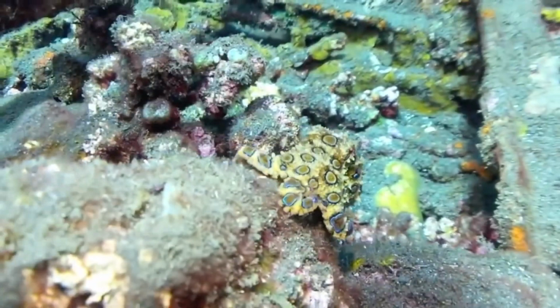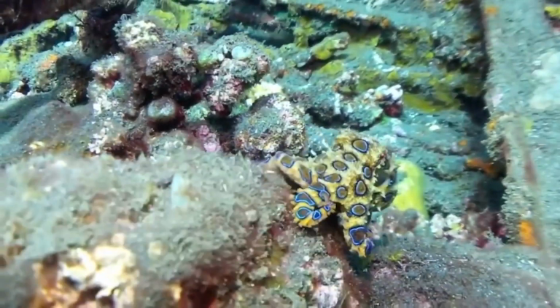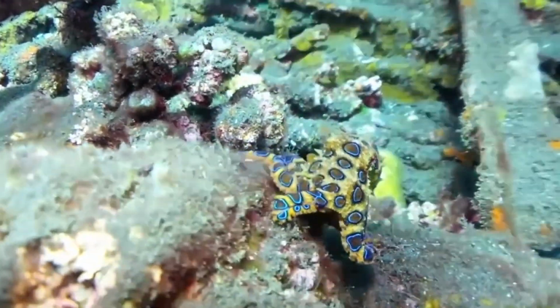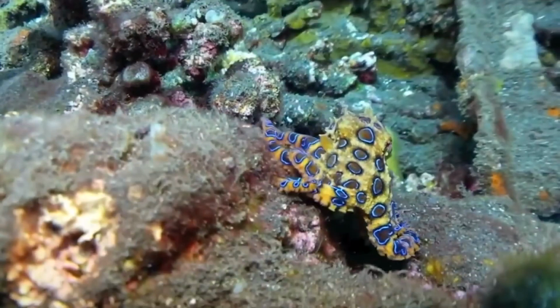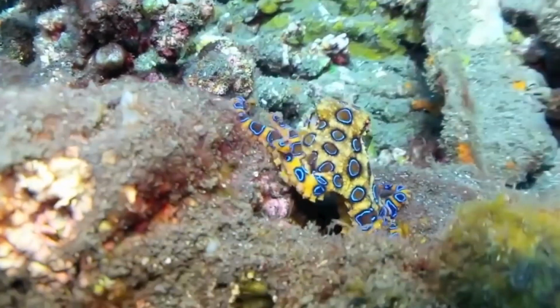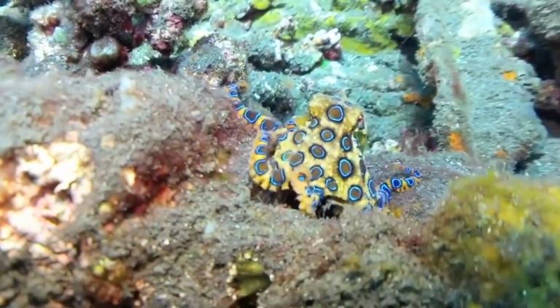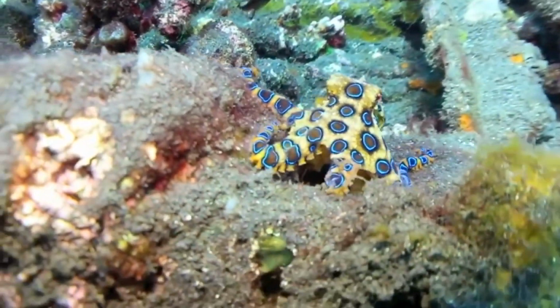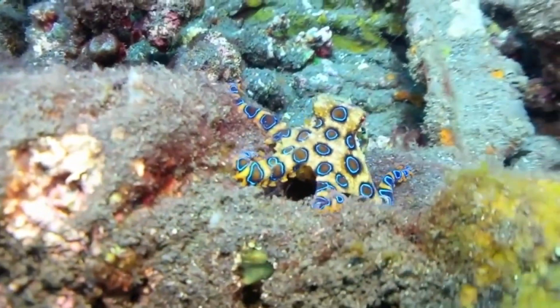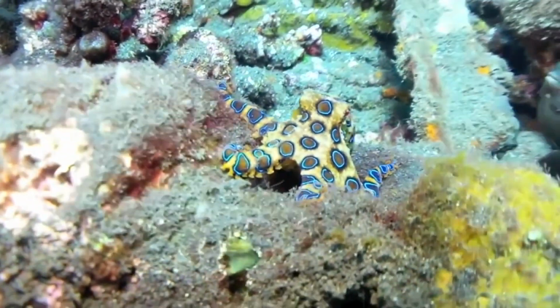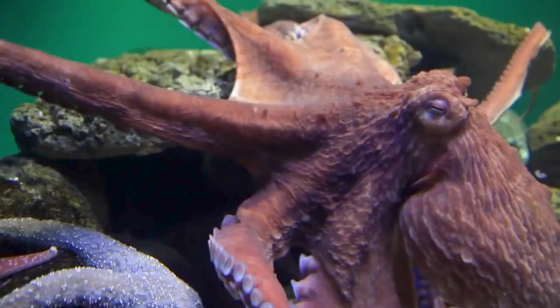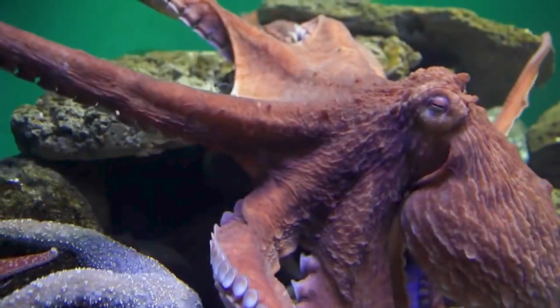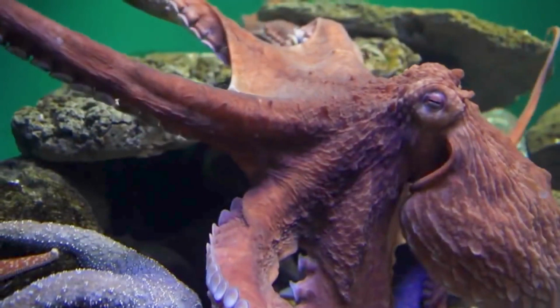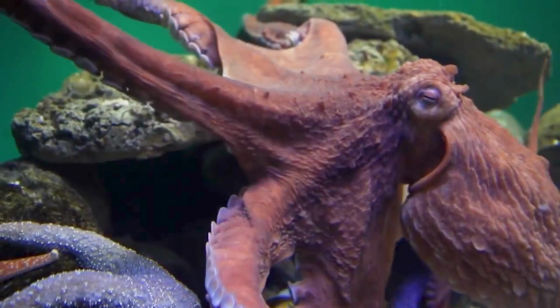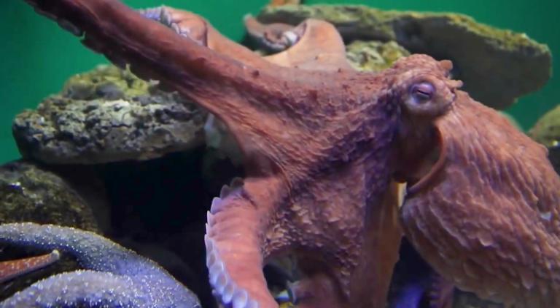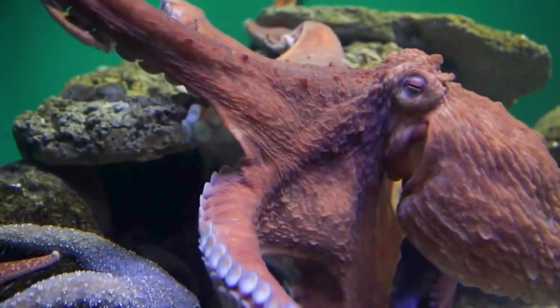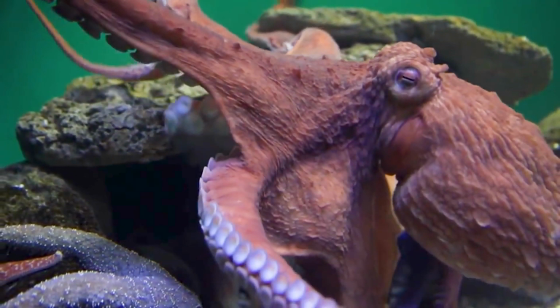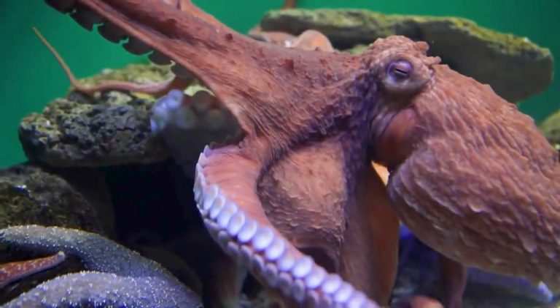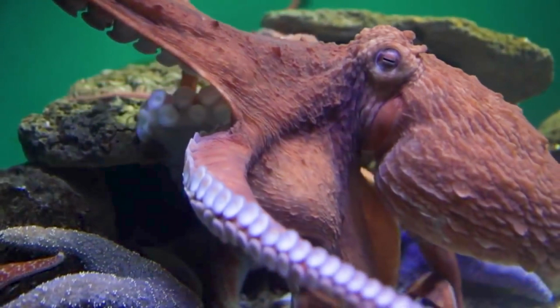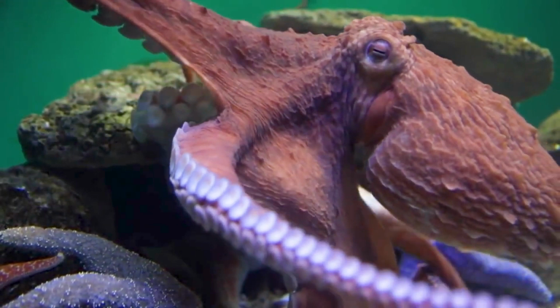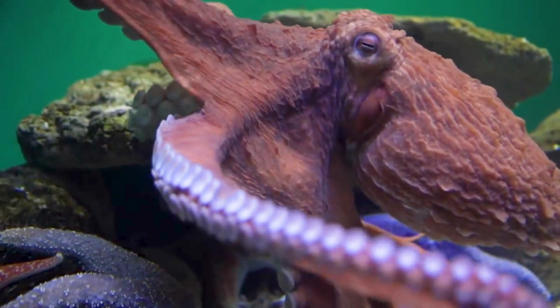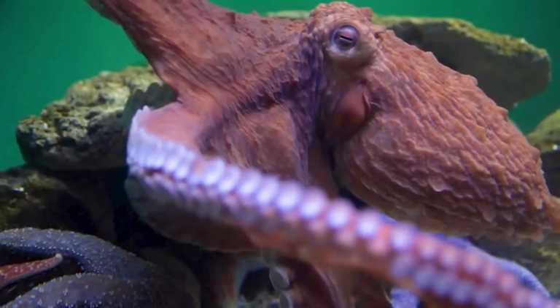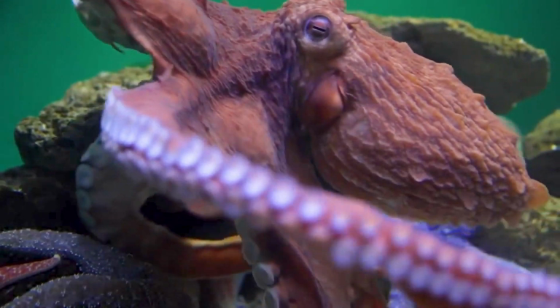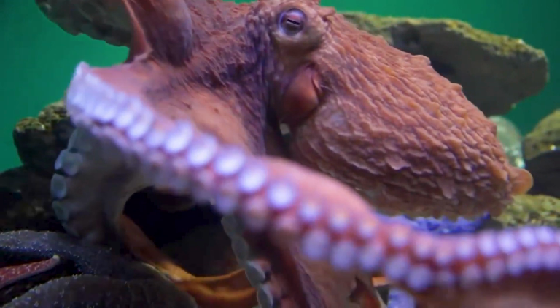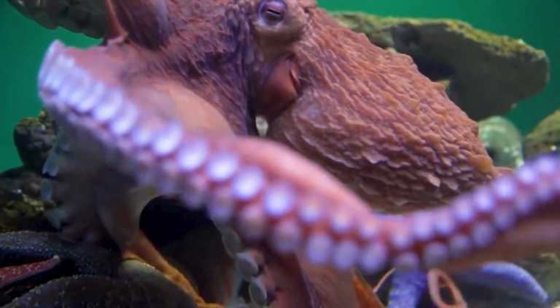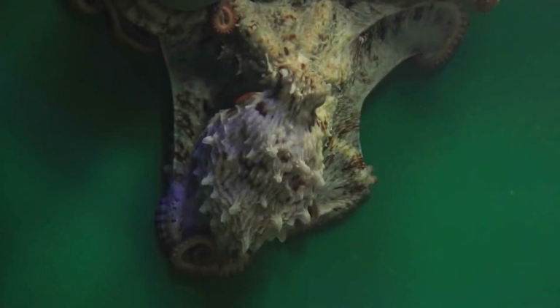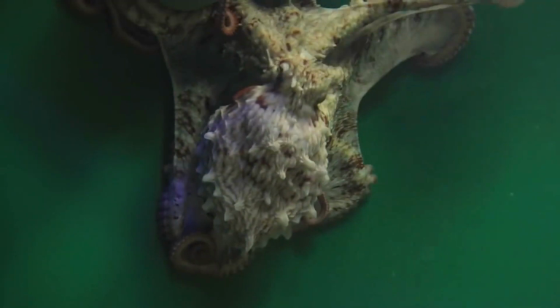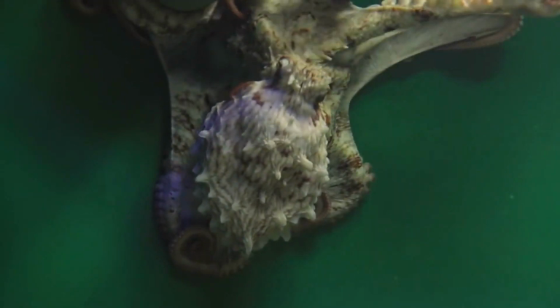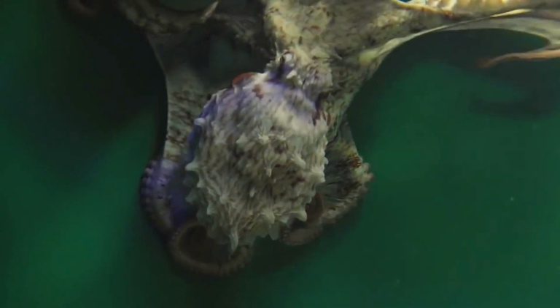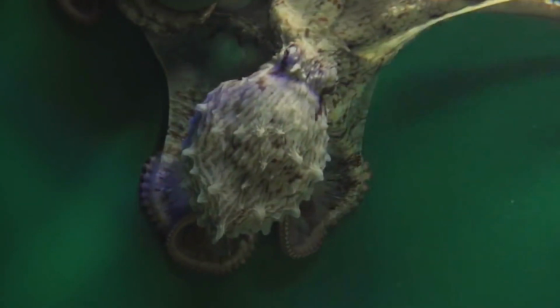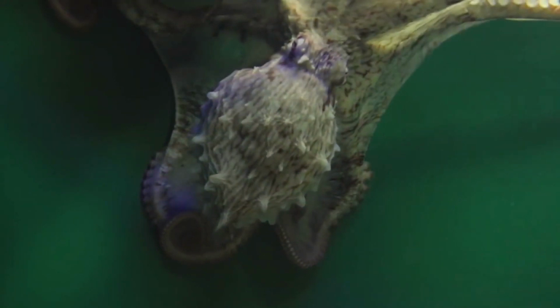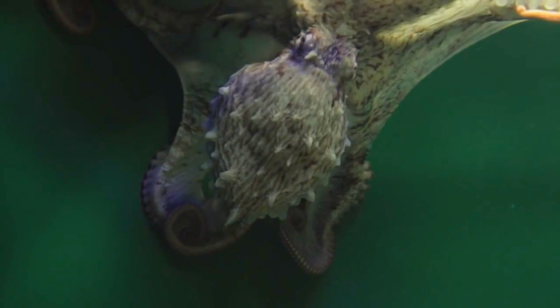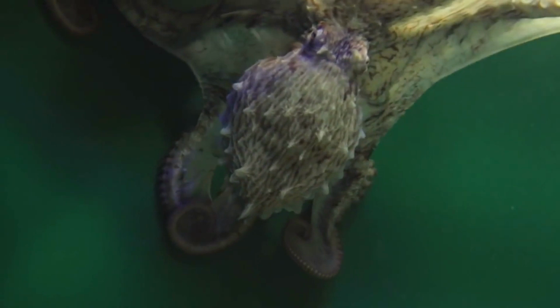Some octopuses are really small, the size of a ball, but the biggest octopus on earth is the giant Pacific octopus, which weighs more than 30 pounds and can stretch their arms 14 feet.